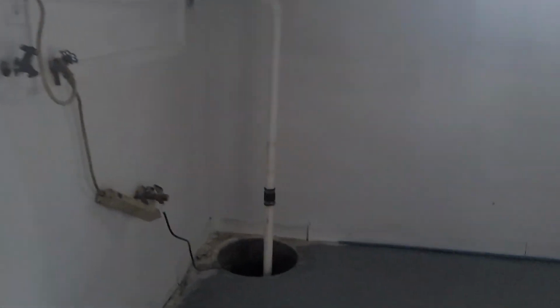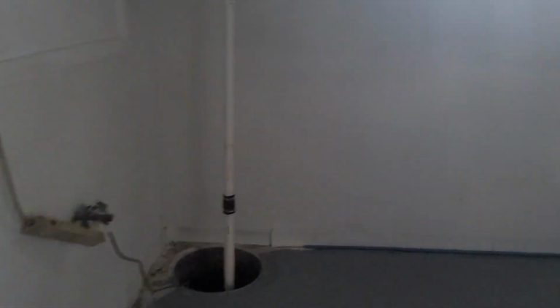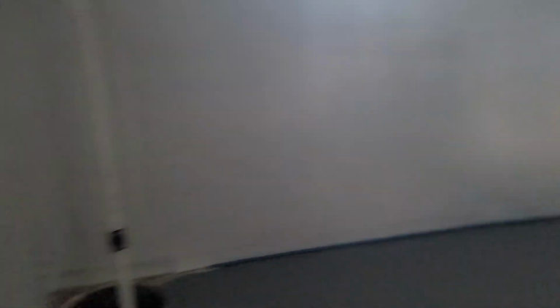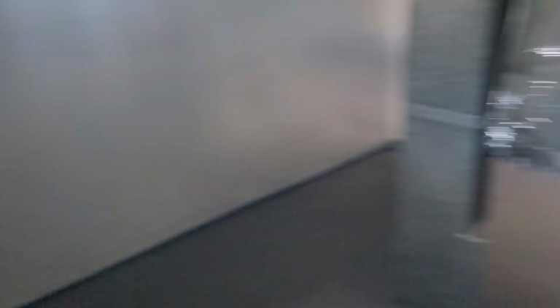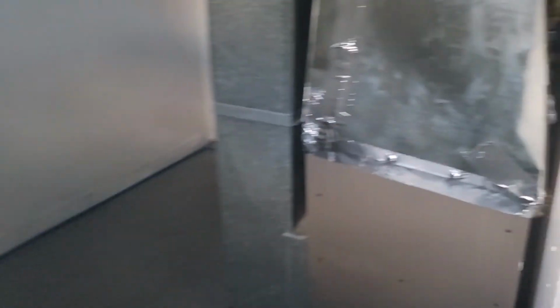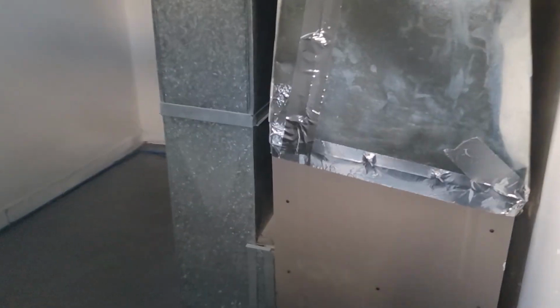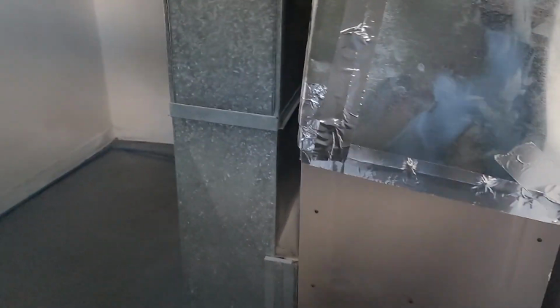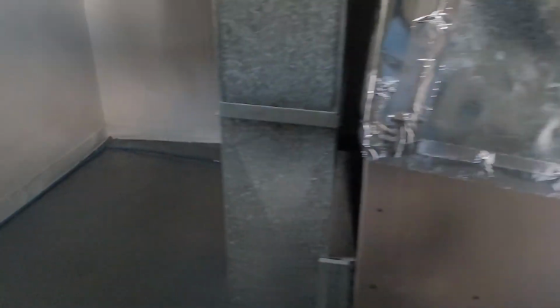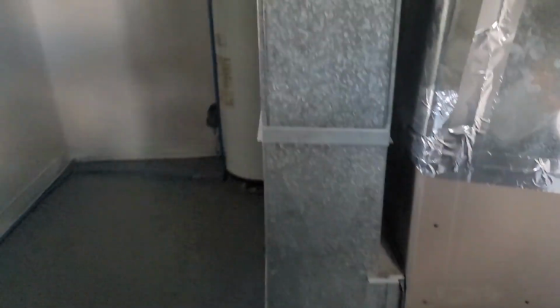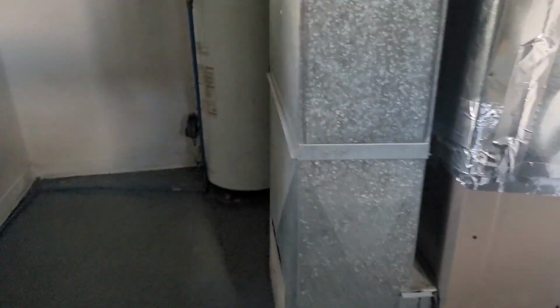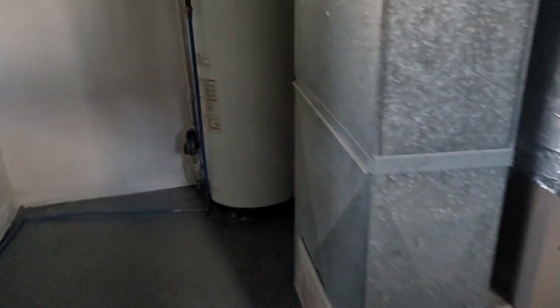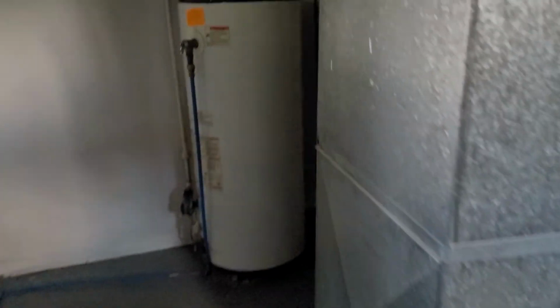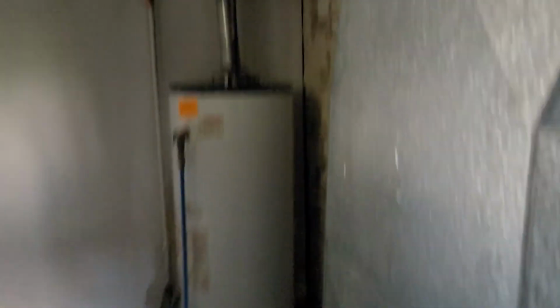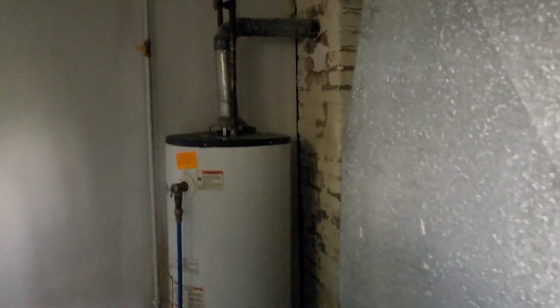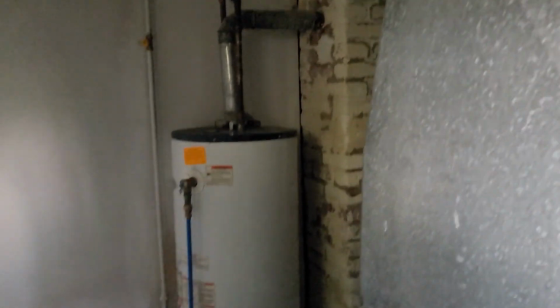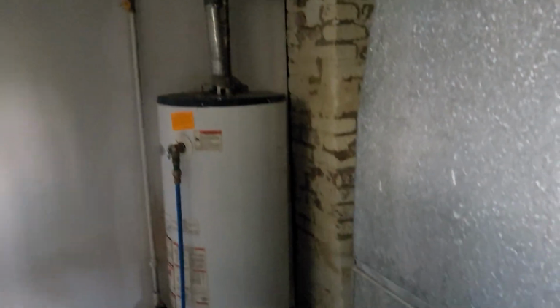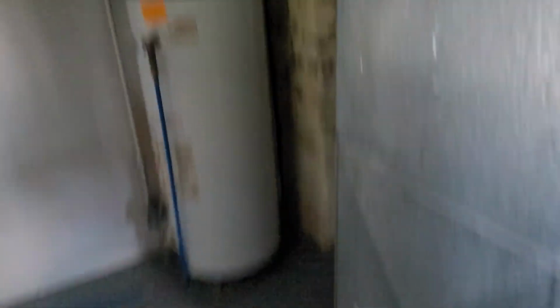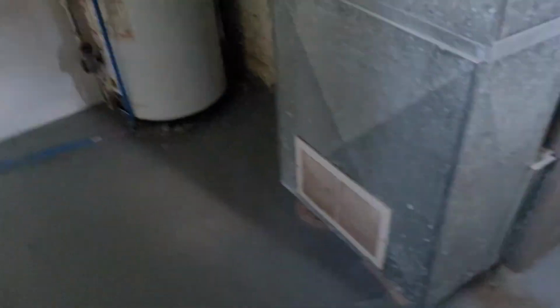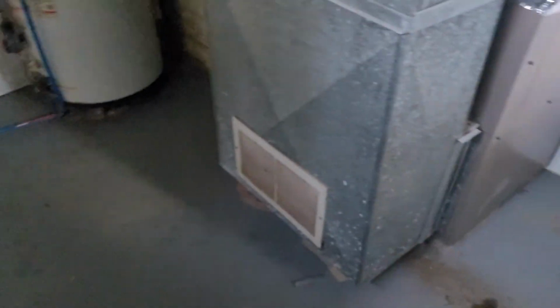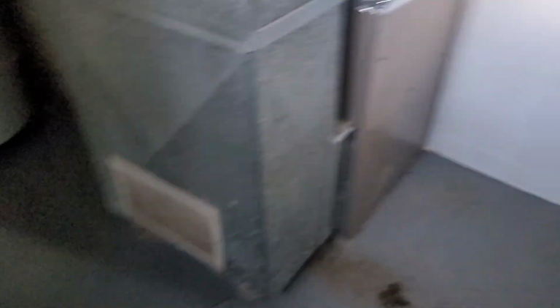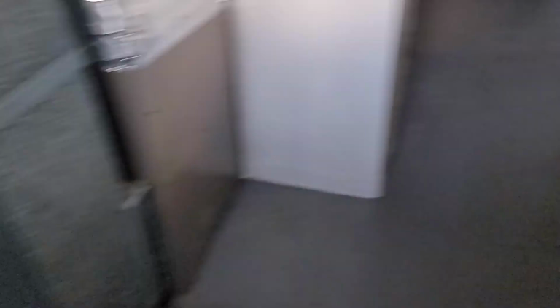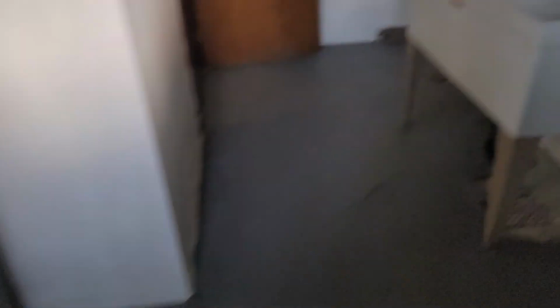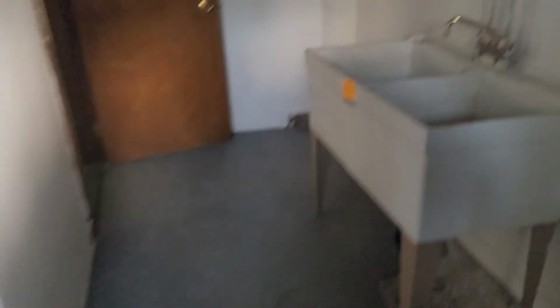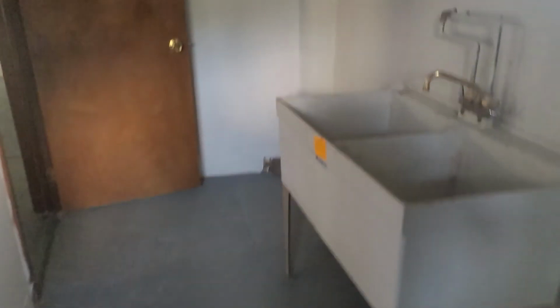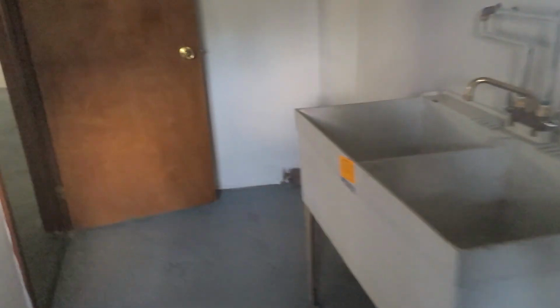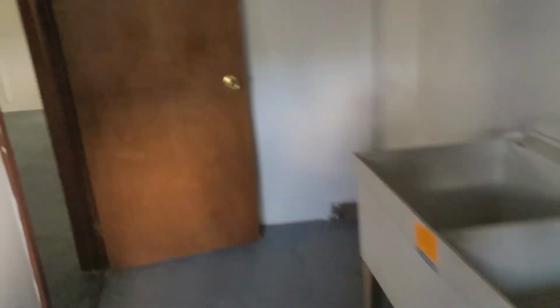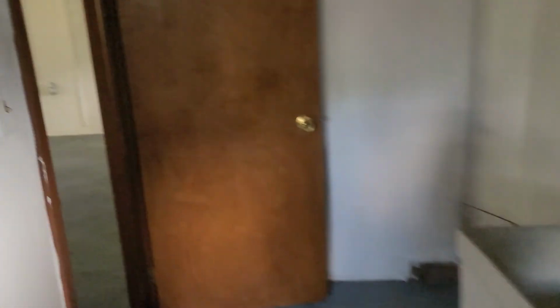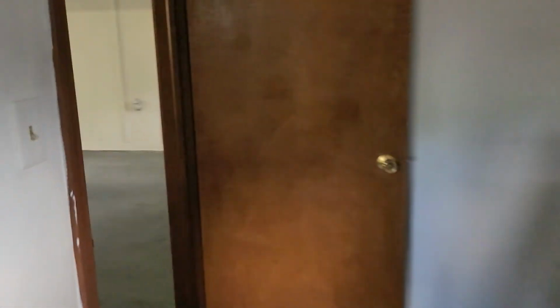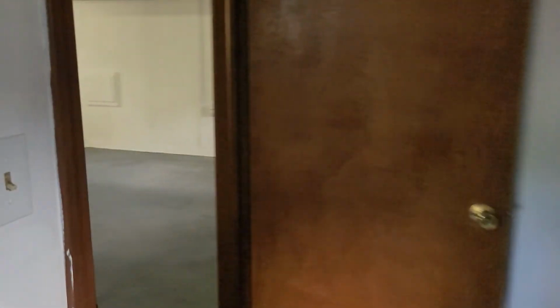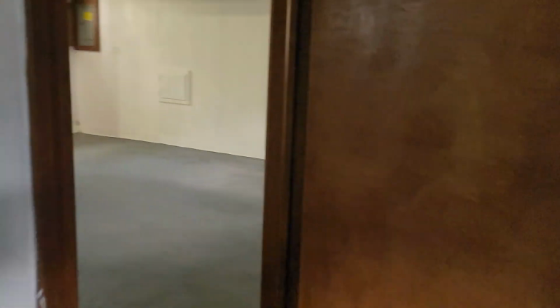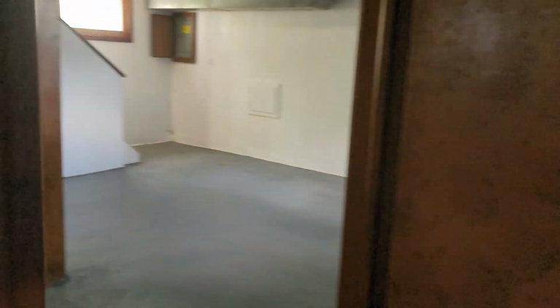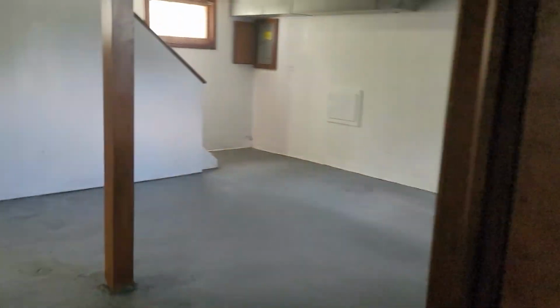Sump pump. Decent furnace and hot water tank. It's an old house — smells like an old house, looks like an old house.